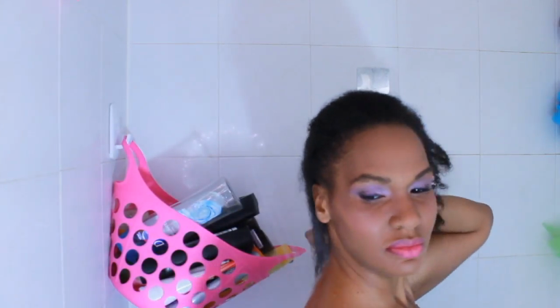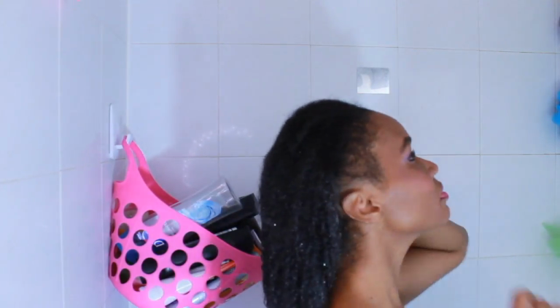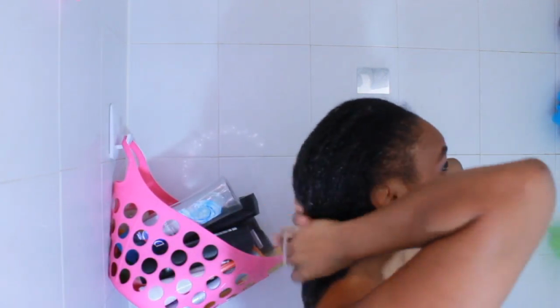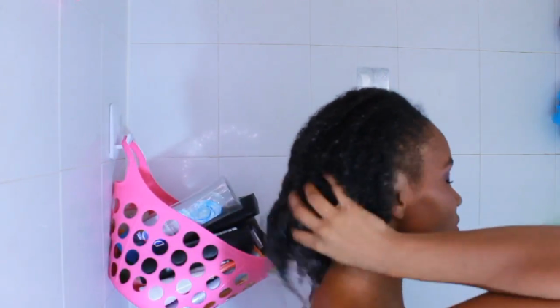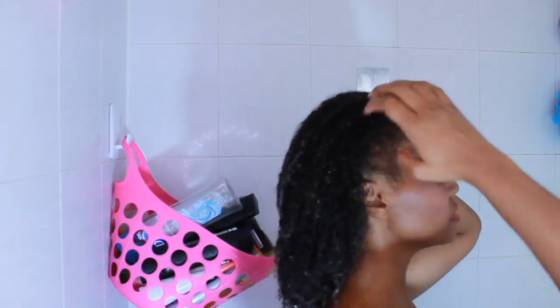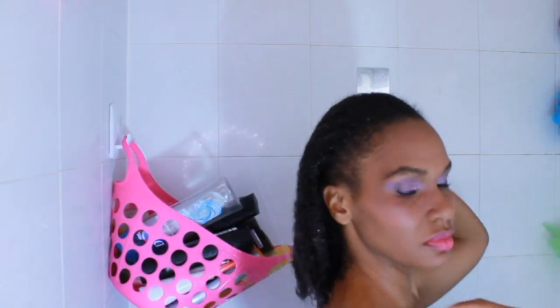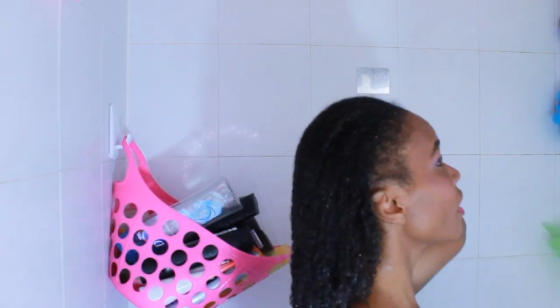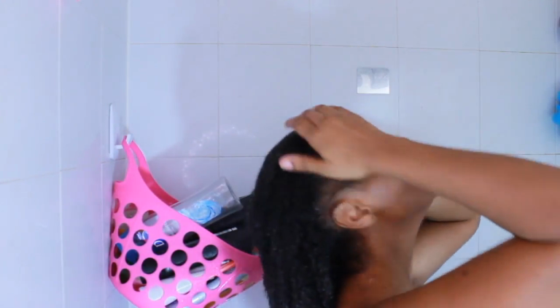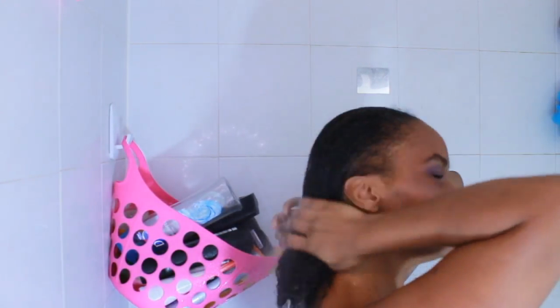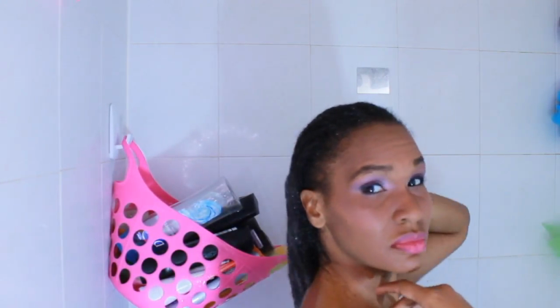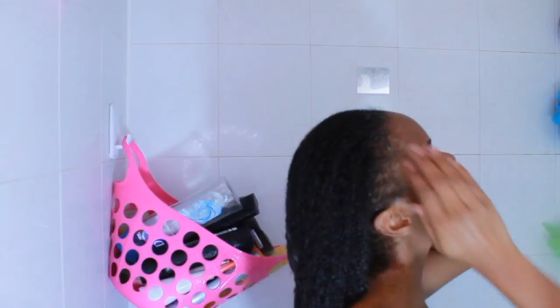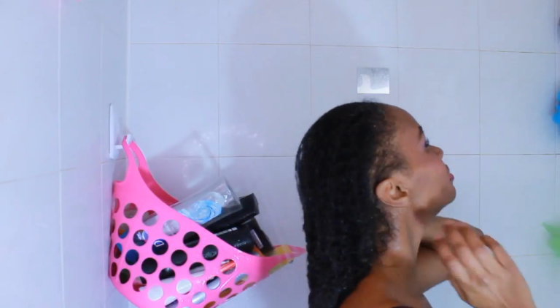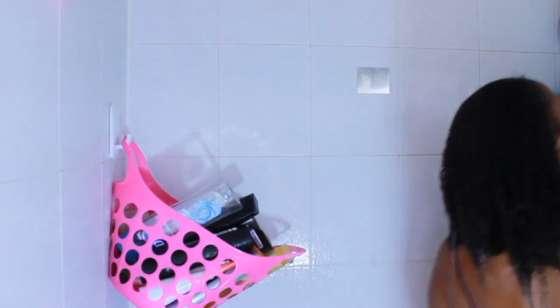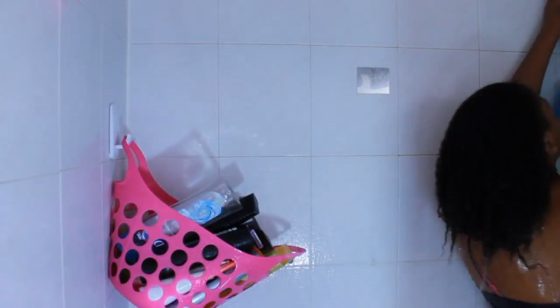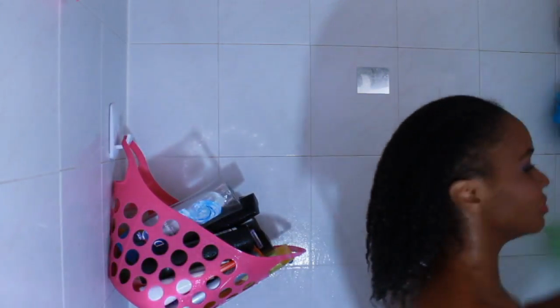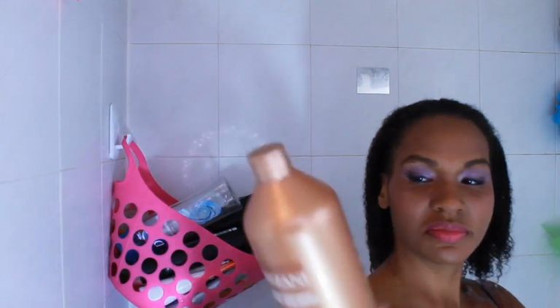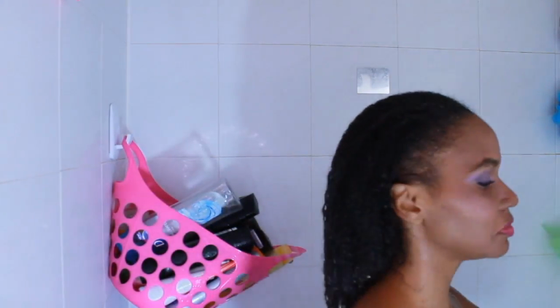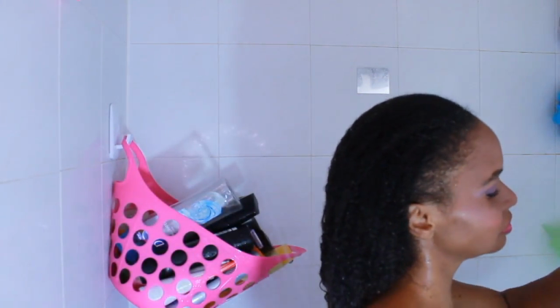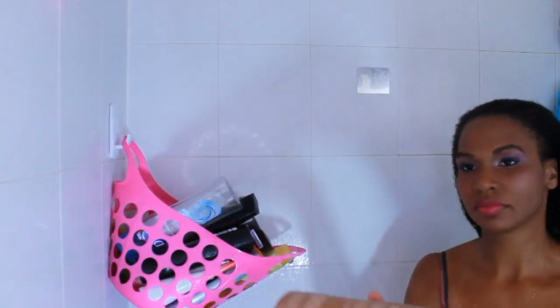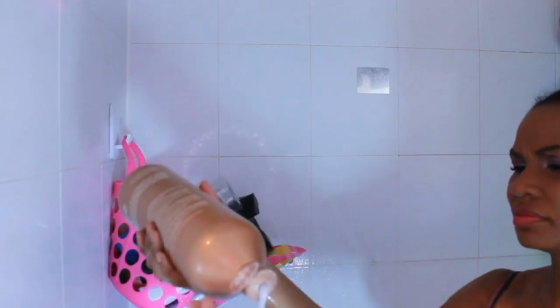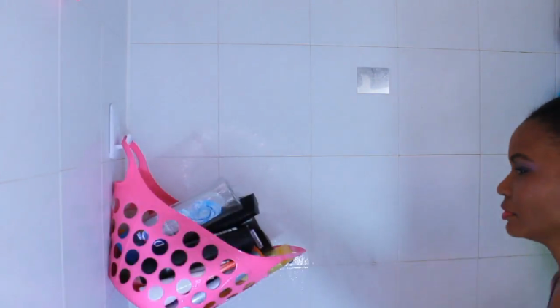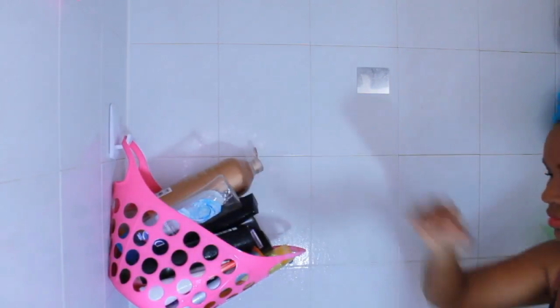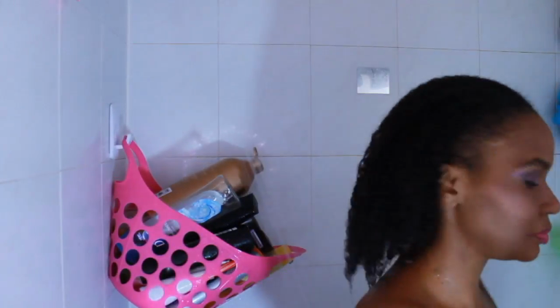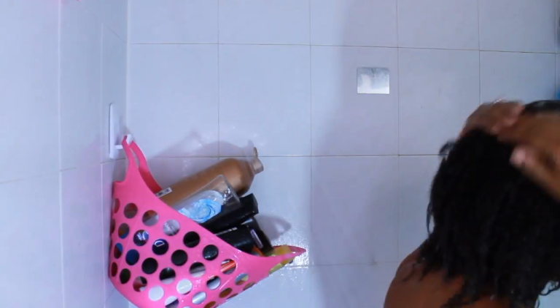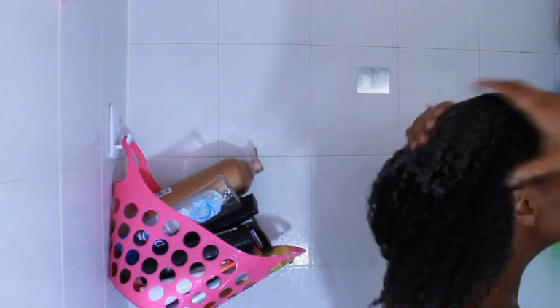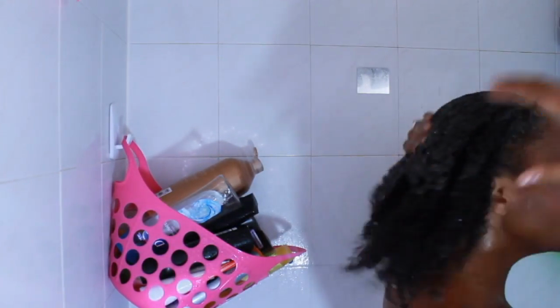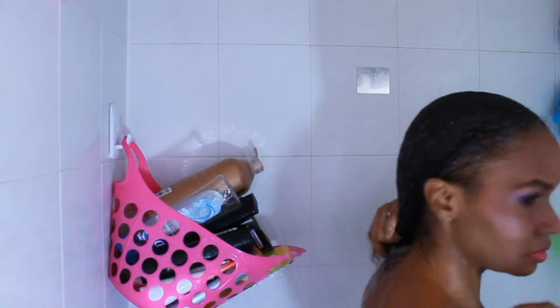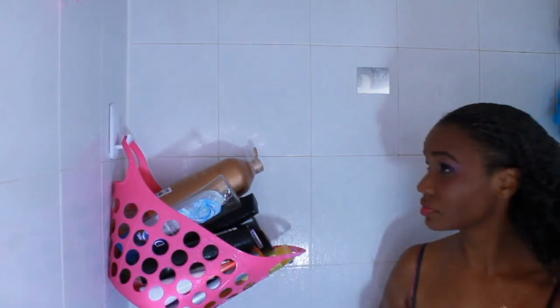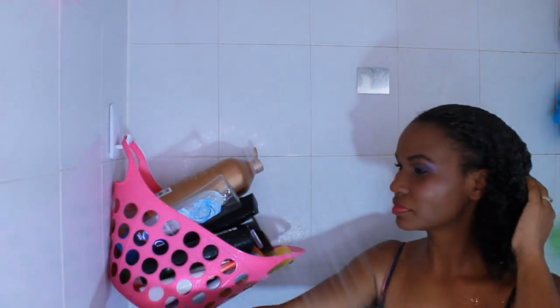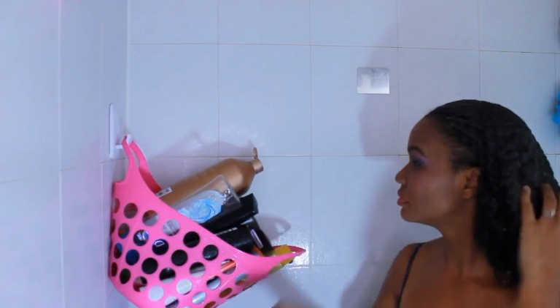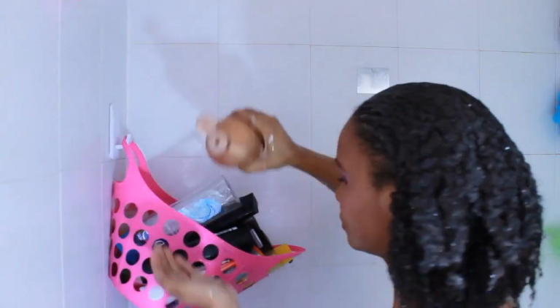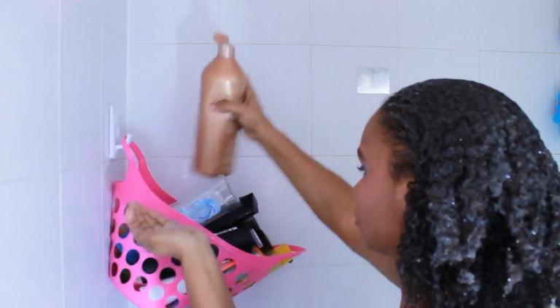I begin with wetting my hair. Water is the most important cleanser that we have. And I'm using the Mizani True Textures Shampoo. This is my favorite shampoo right now.